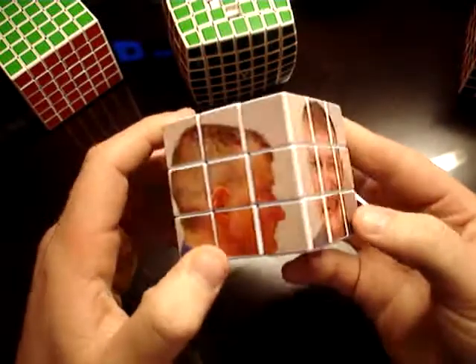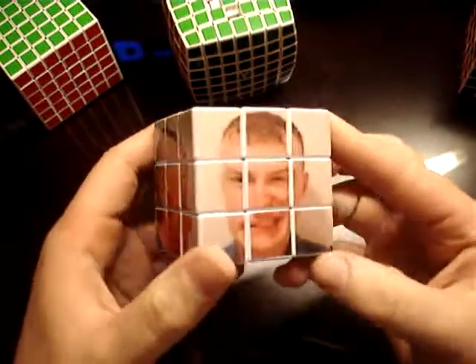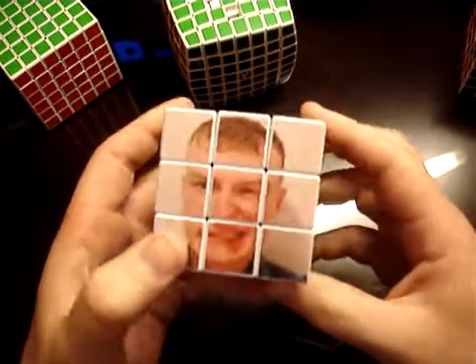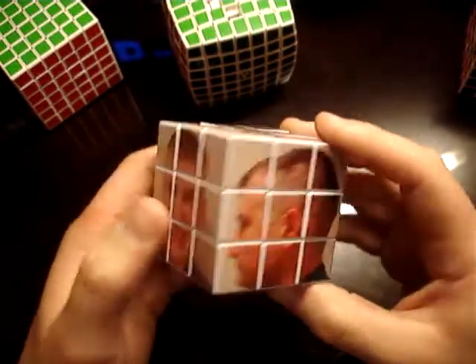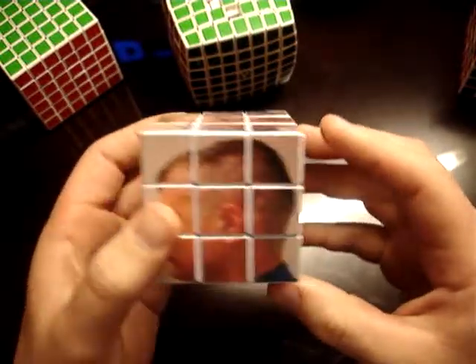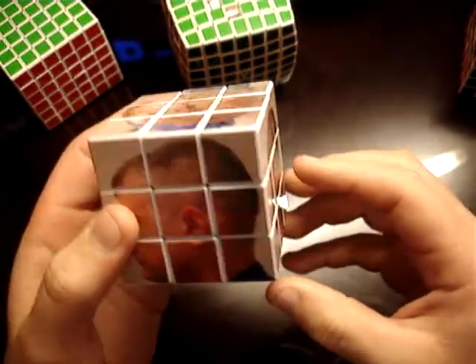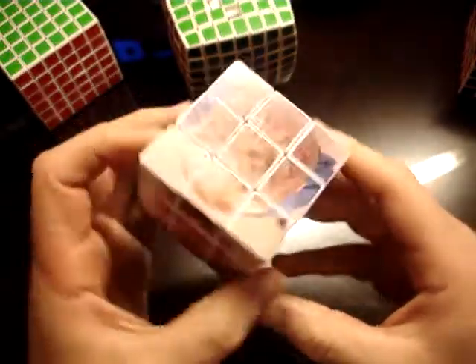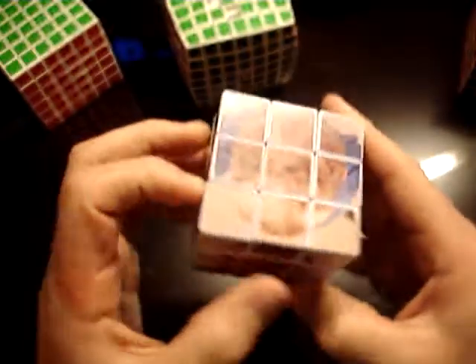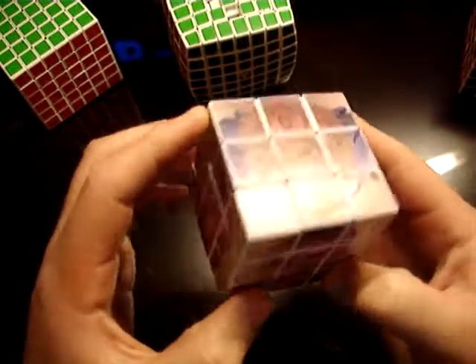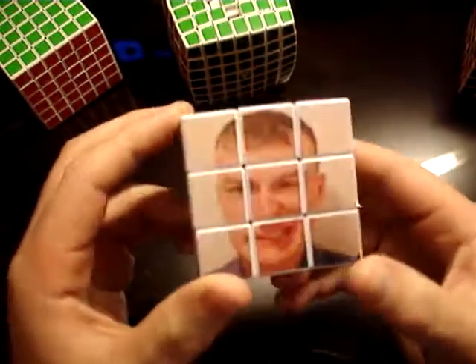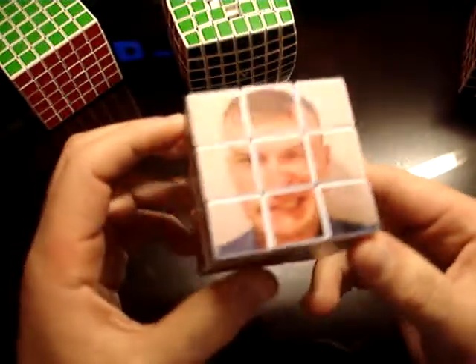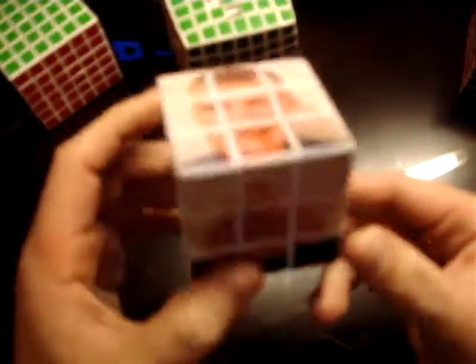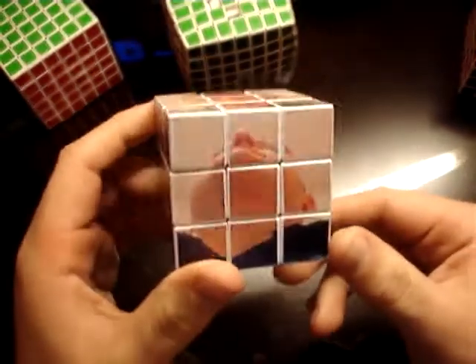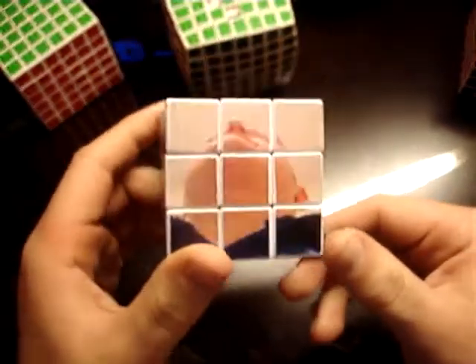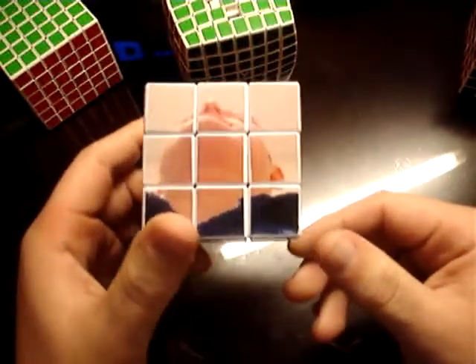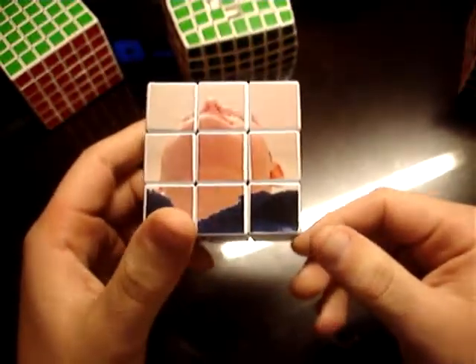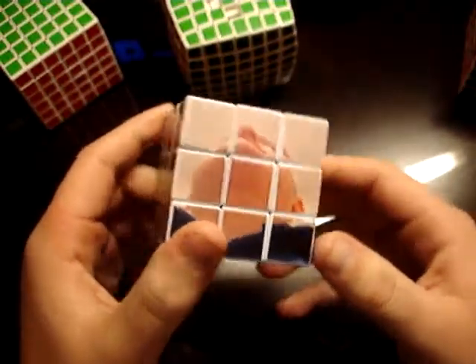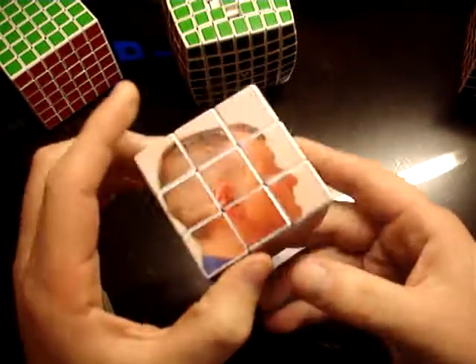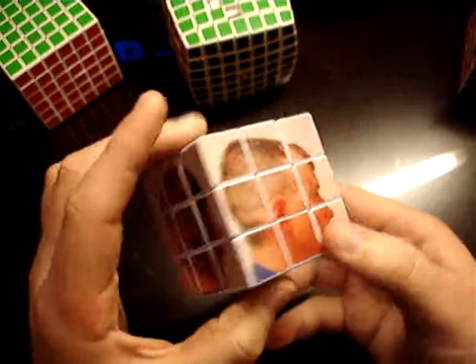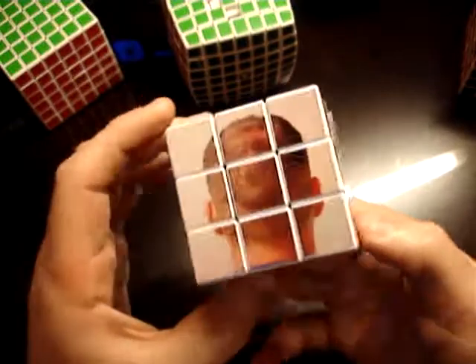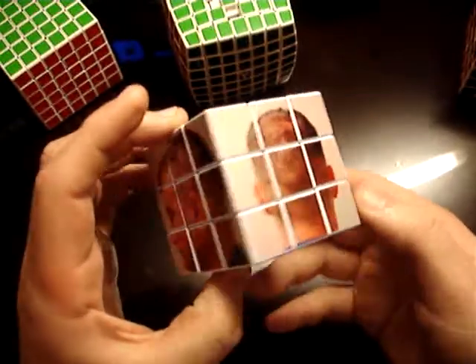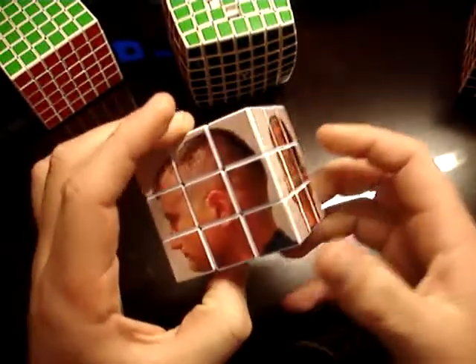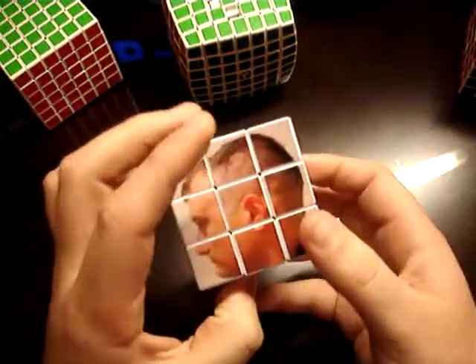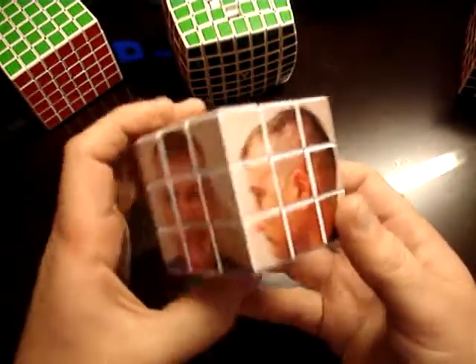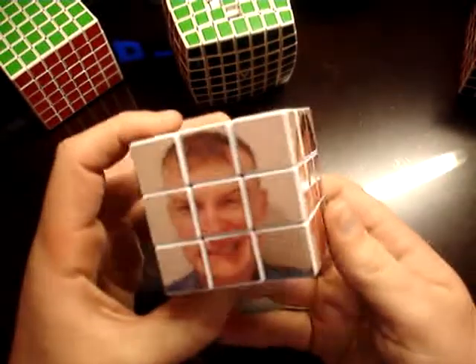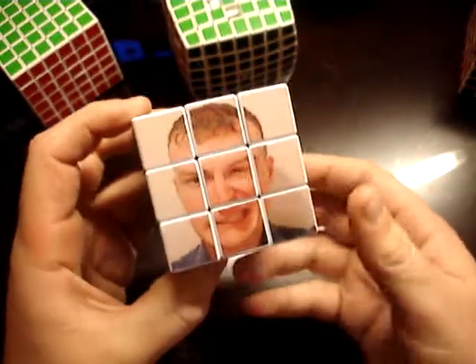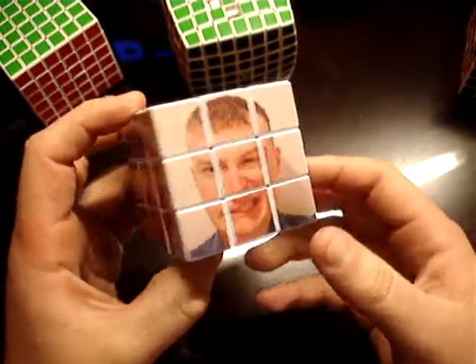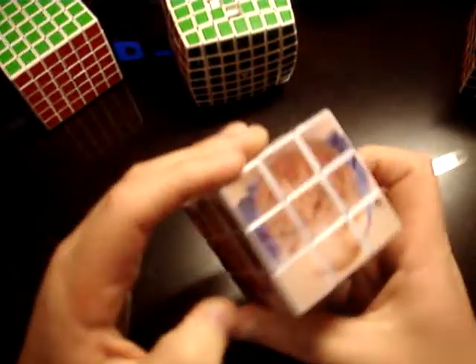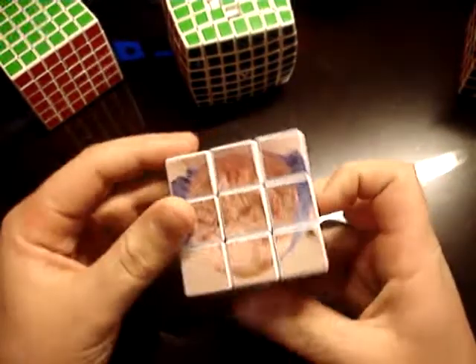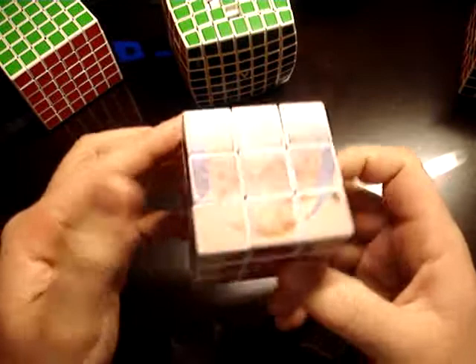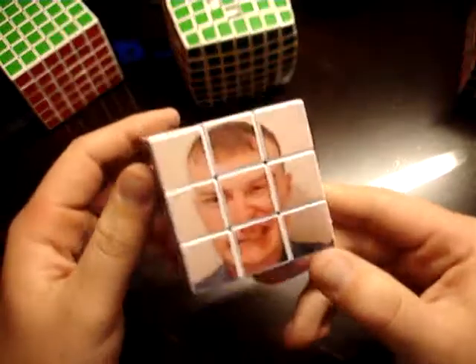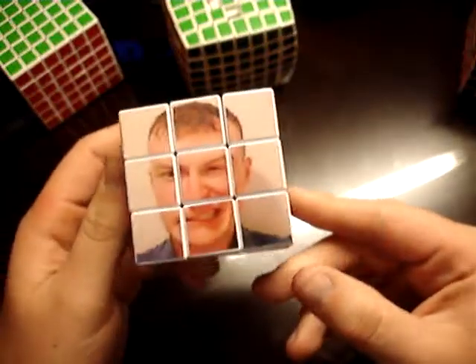You're probably wondering where I got this idea. Well, it is my idea. So, unless someone can prove me that this has been done before, to where you get a view of all six sides of a person on a Rubik's Cube.